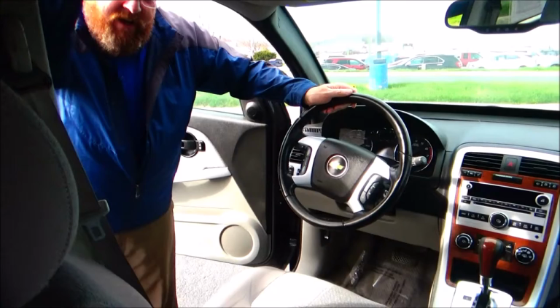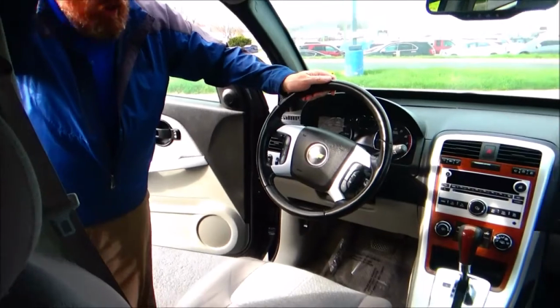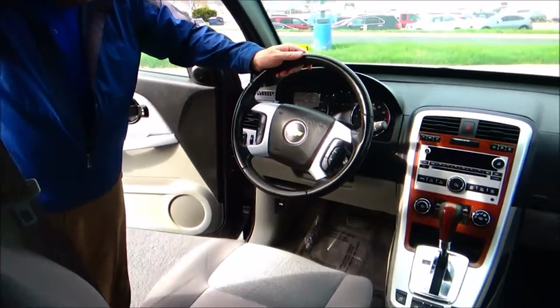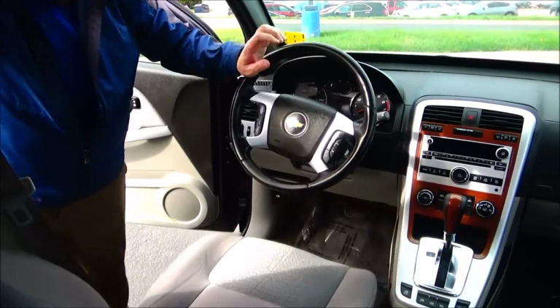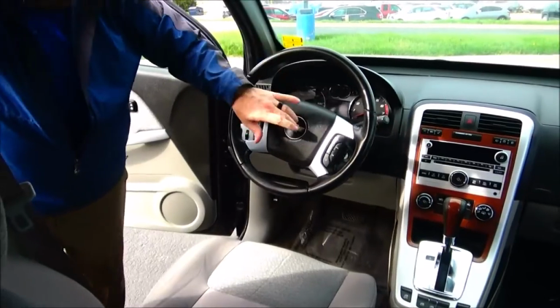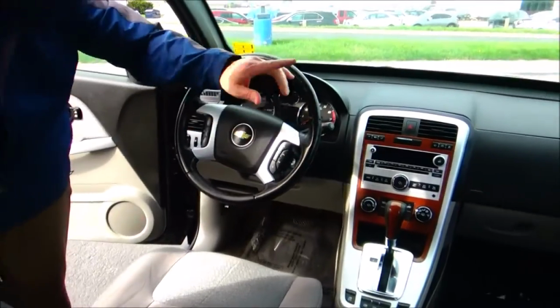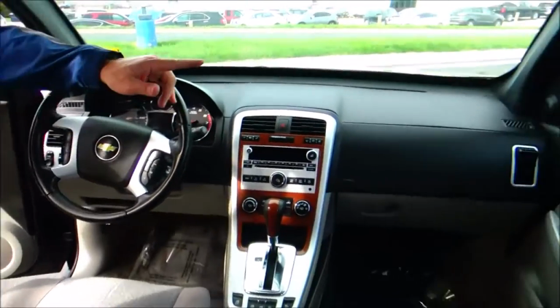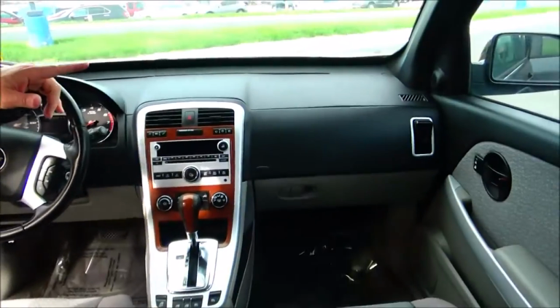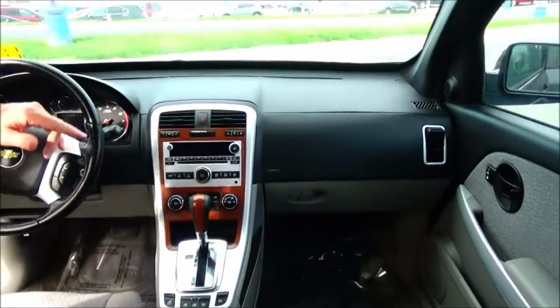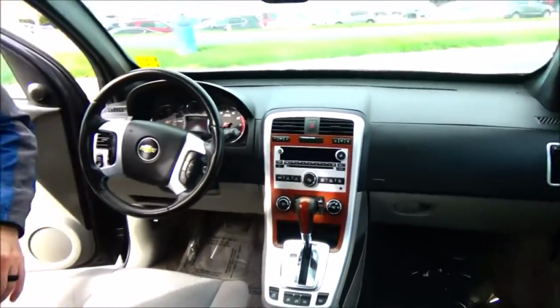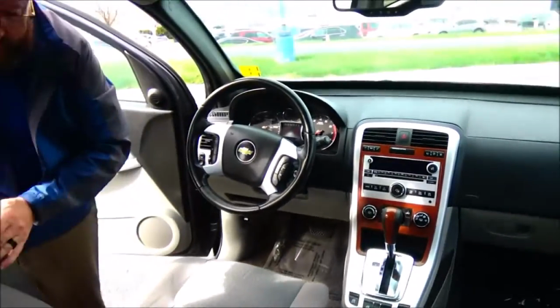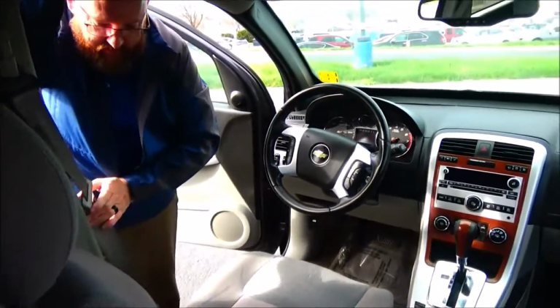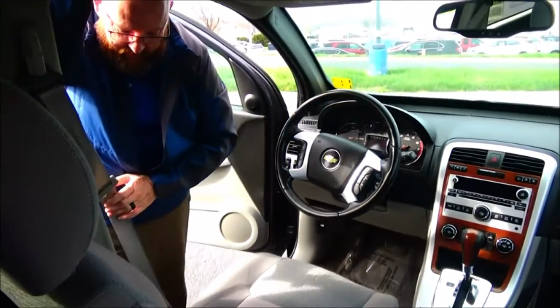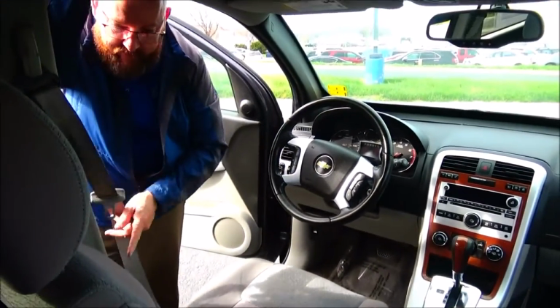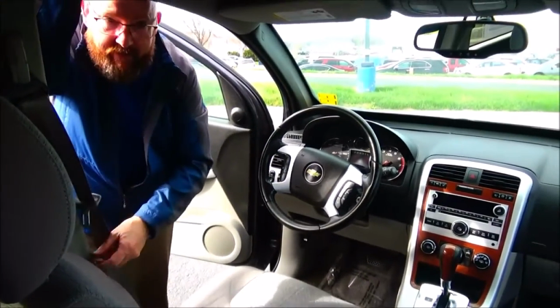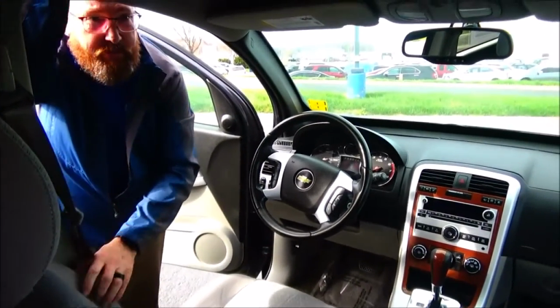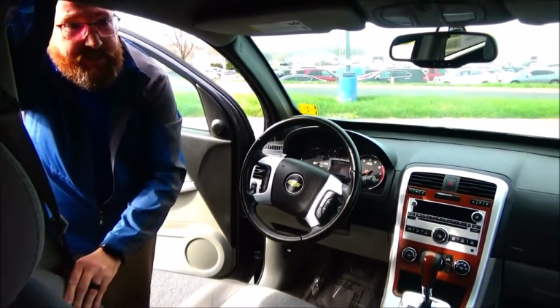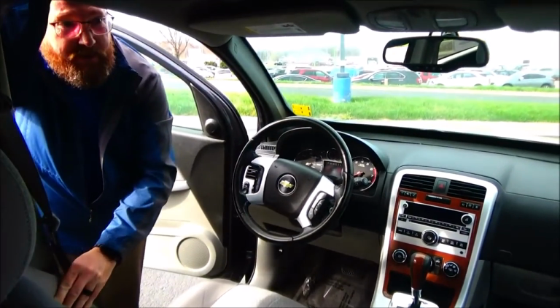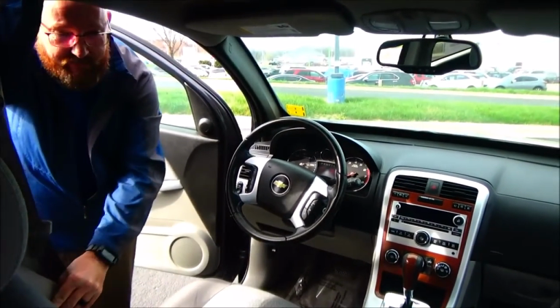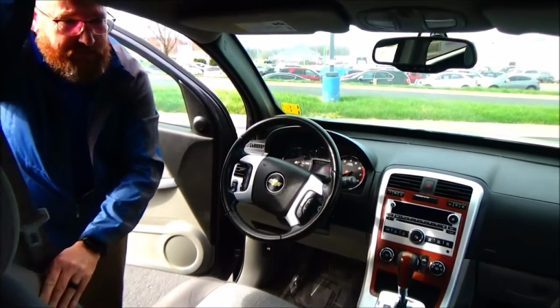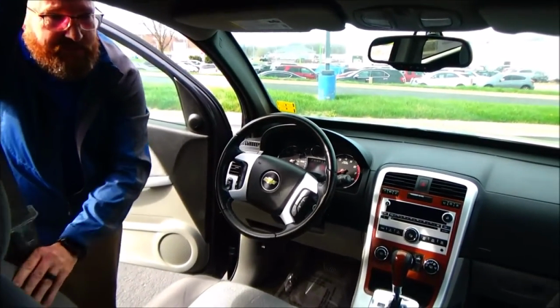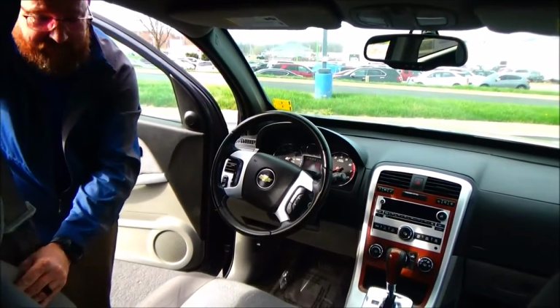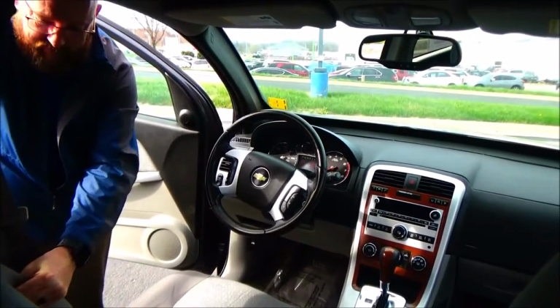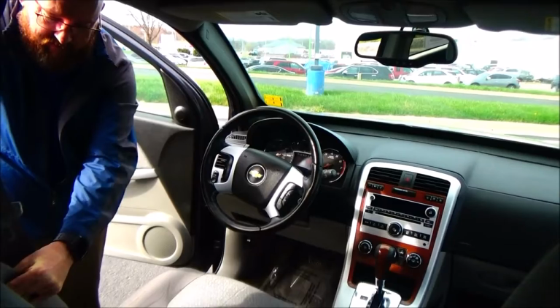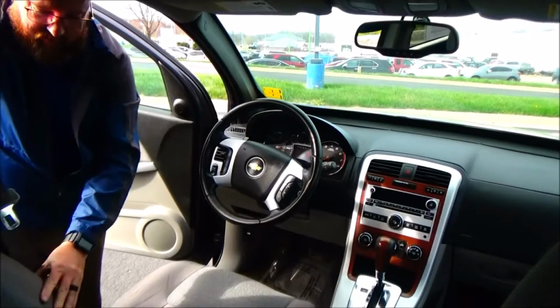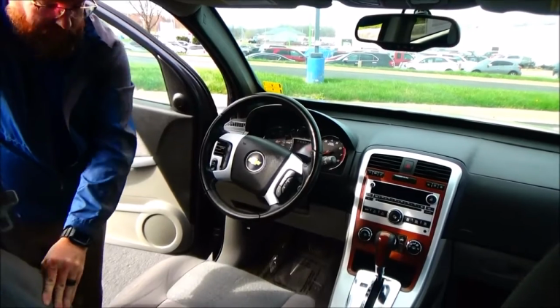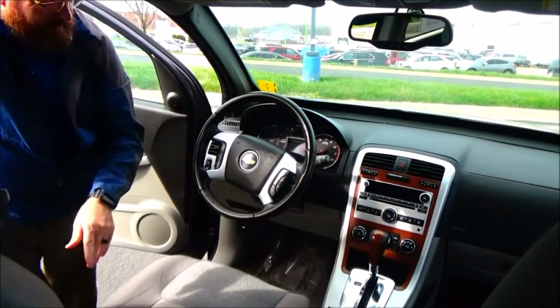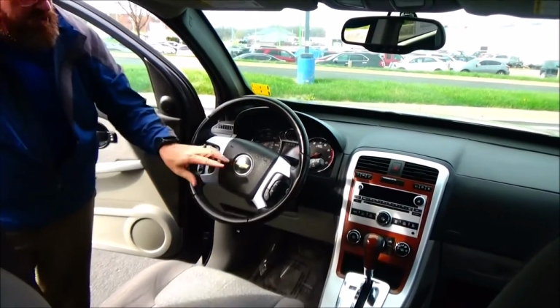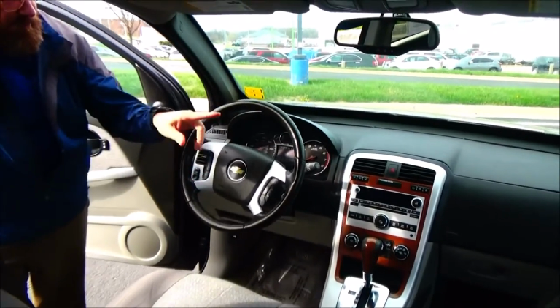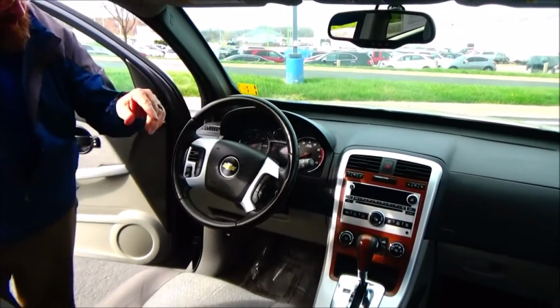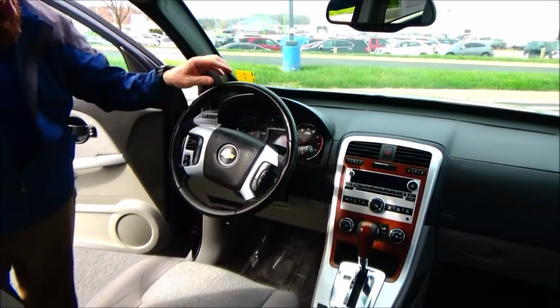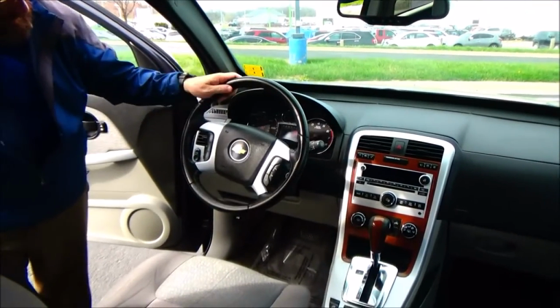On the interior, driver and passenger side airbags. Side impact airbags — maybe, maybe not. Just driver and passenger airbag confirmed.